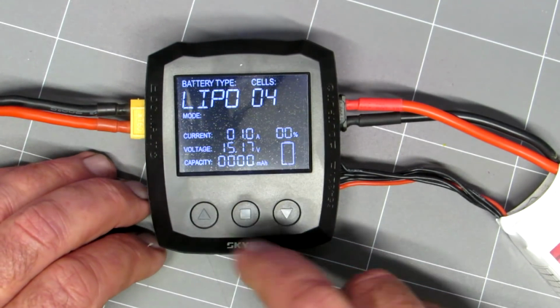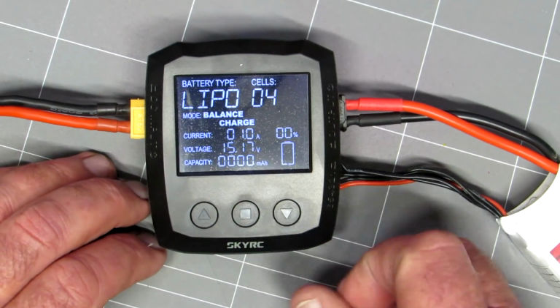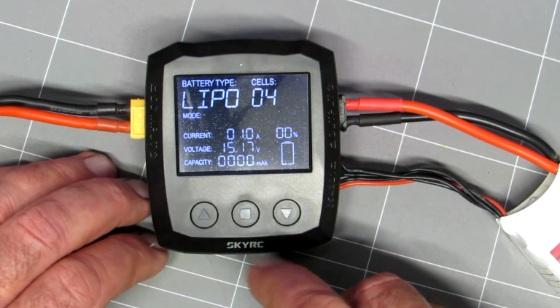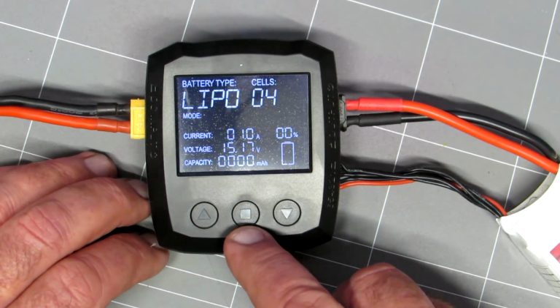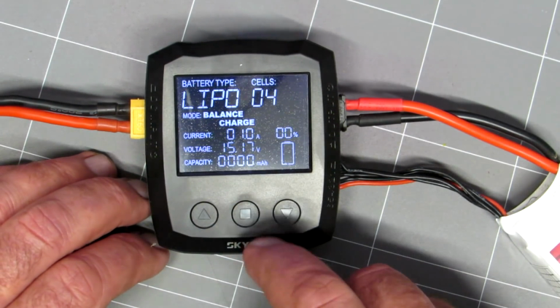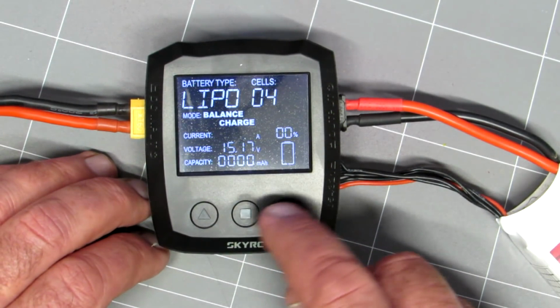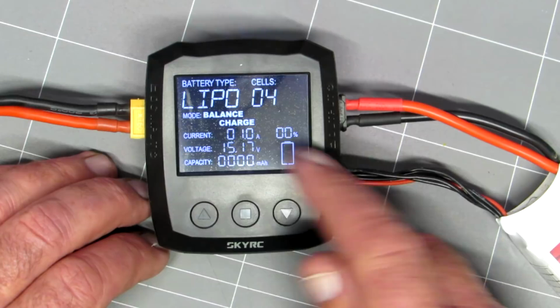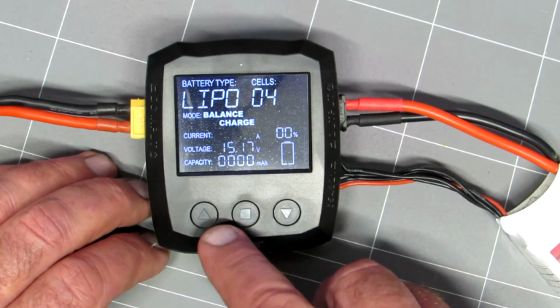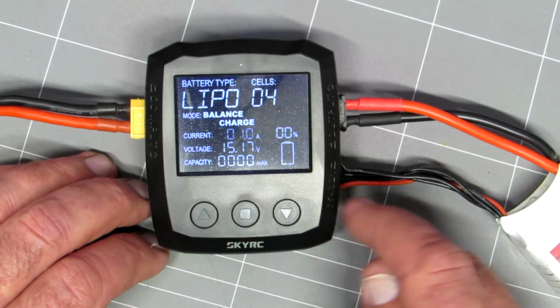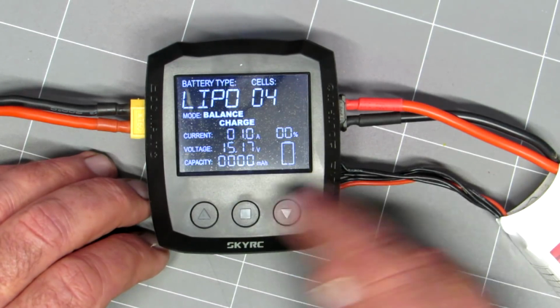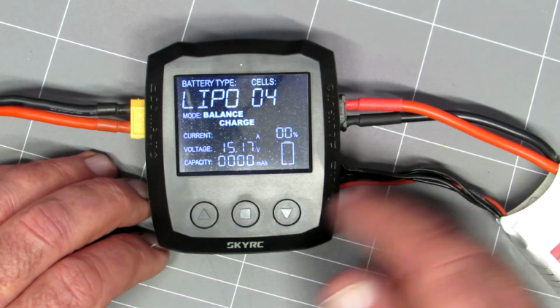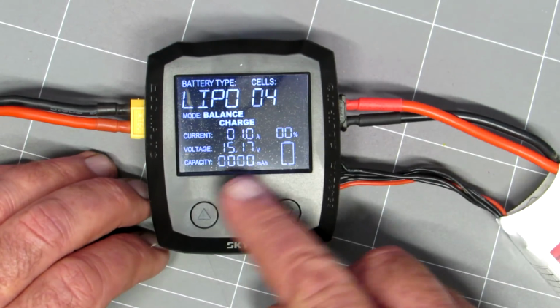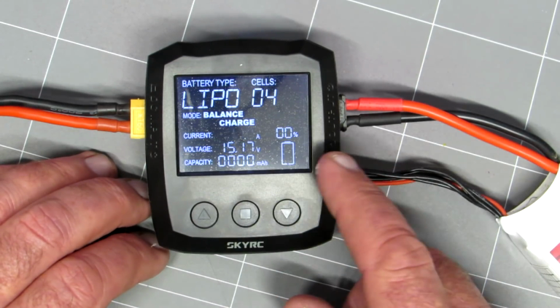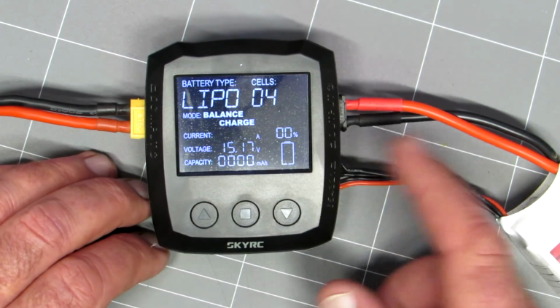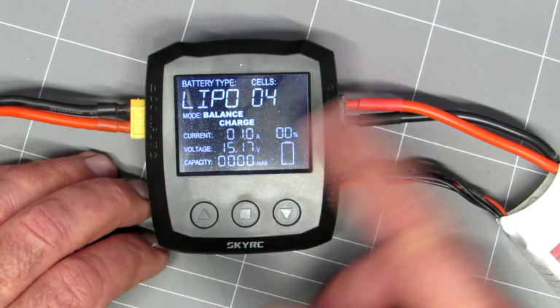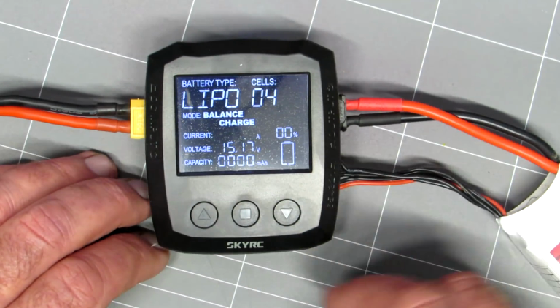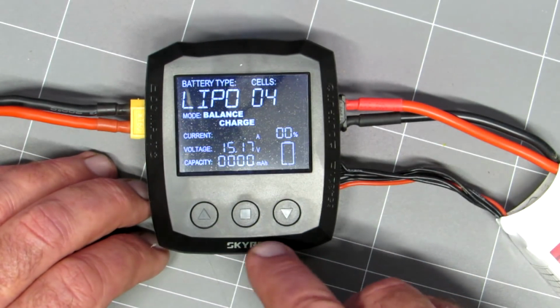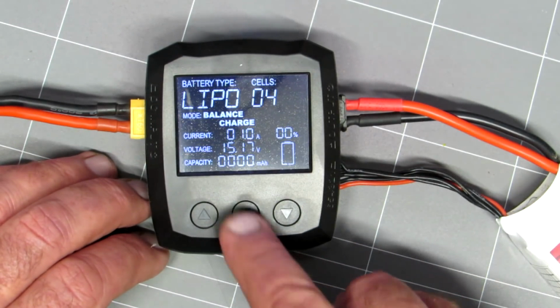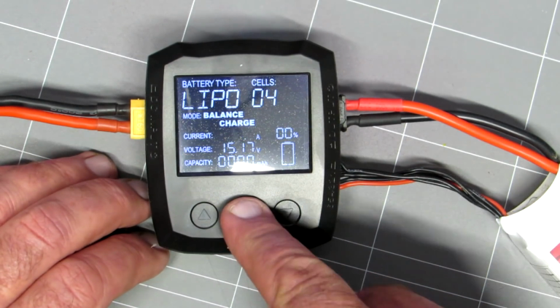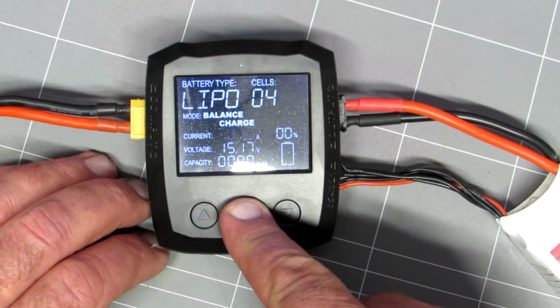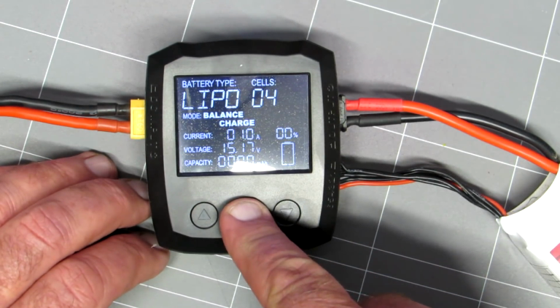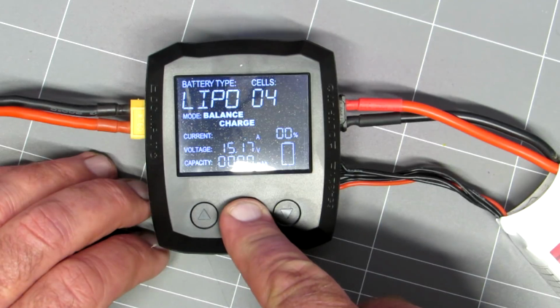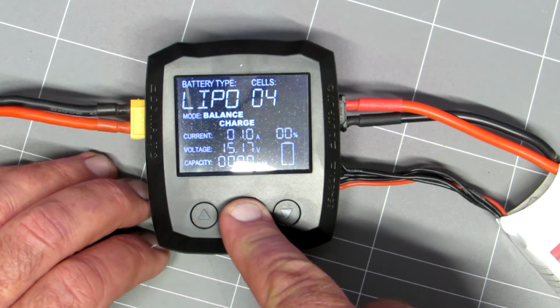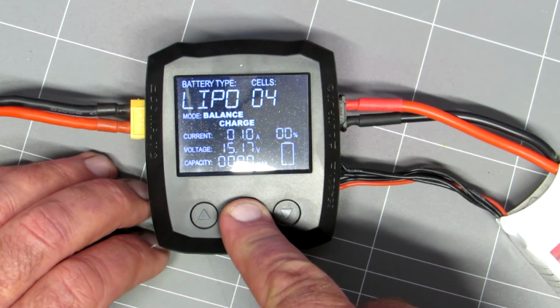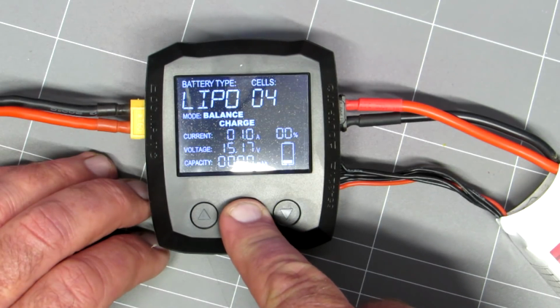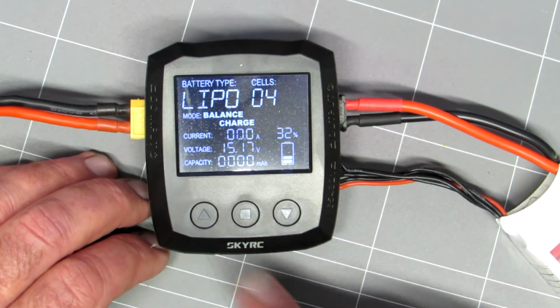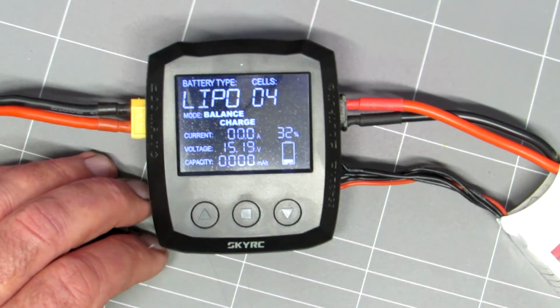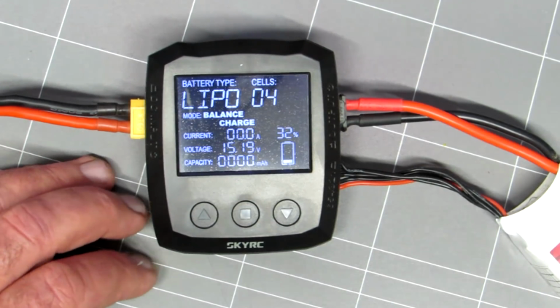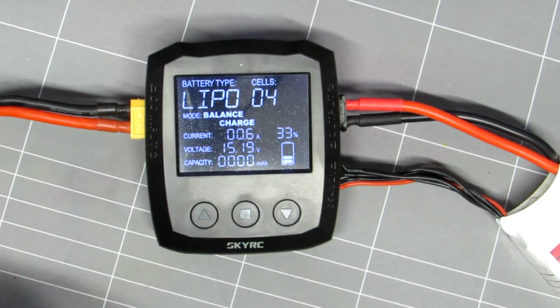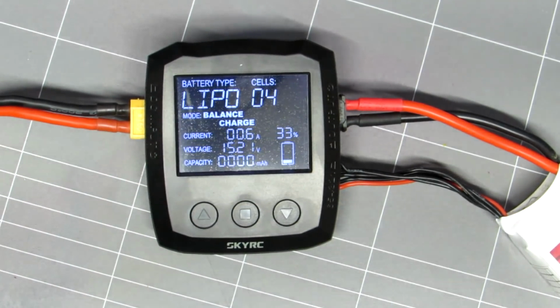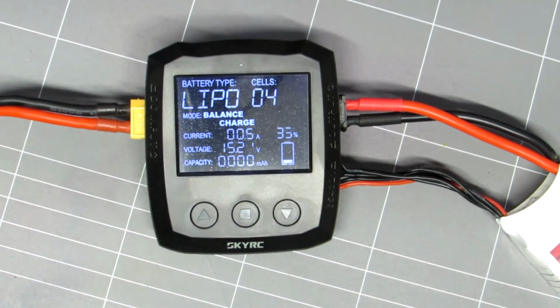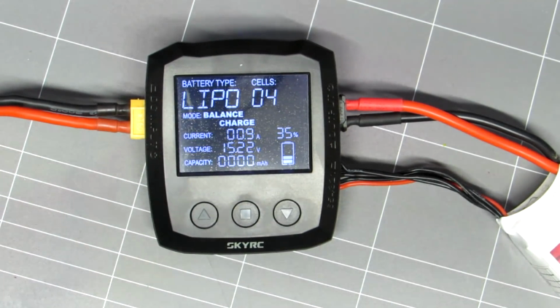It's going to do a balance charge, a charging current — we'll charge it at one amp, so it's set for one amp. Hold the button down and now we're charging.